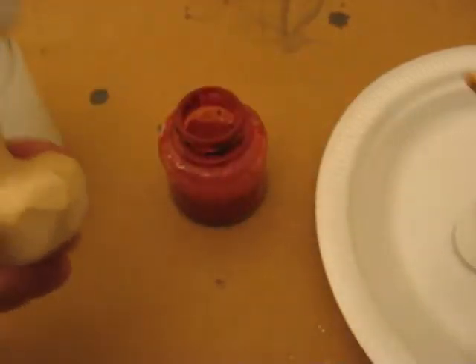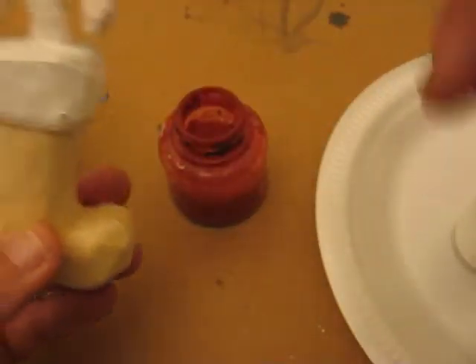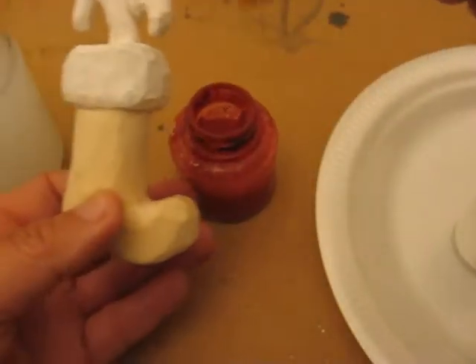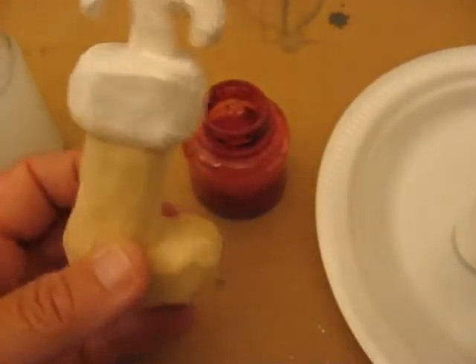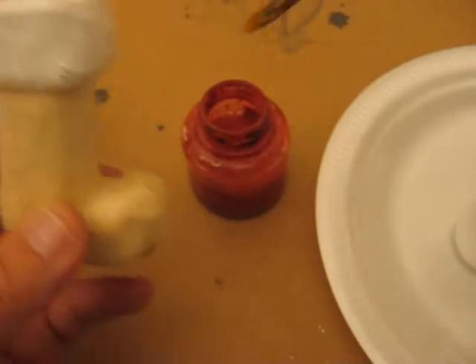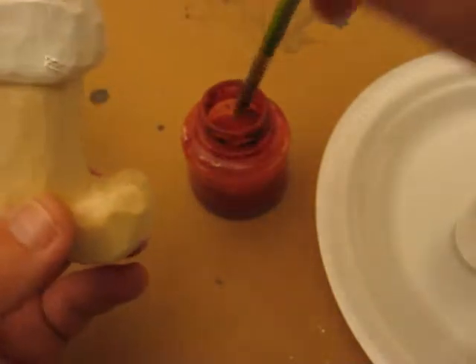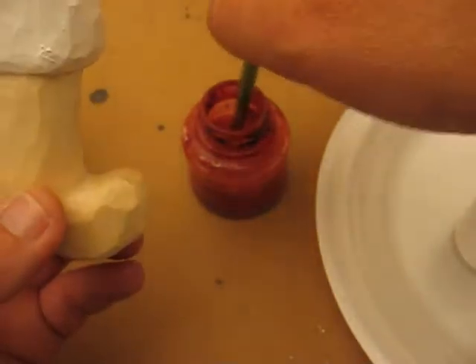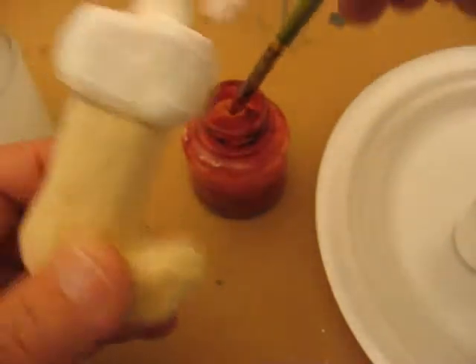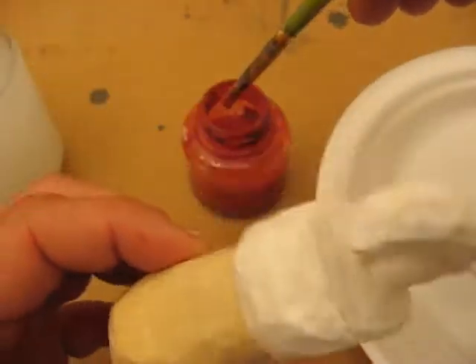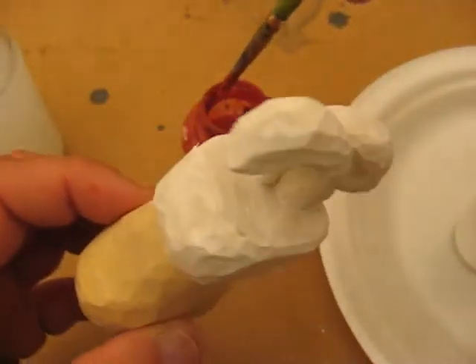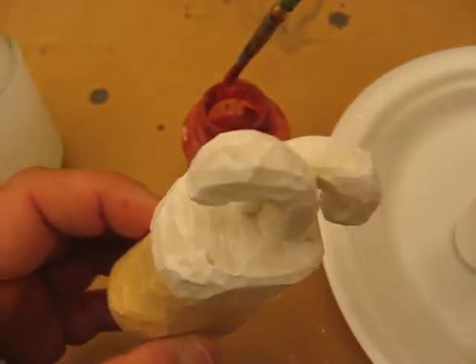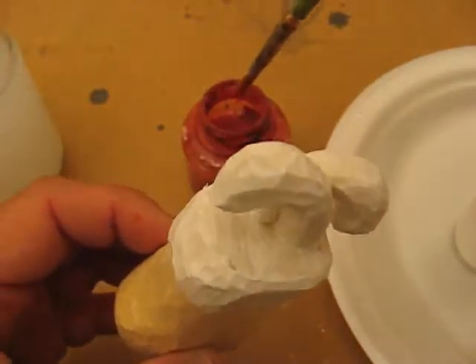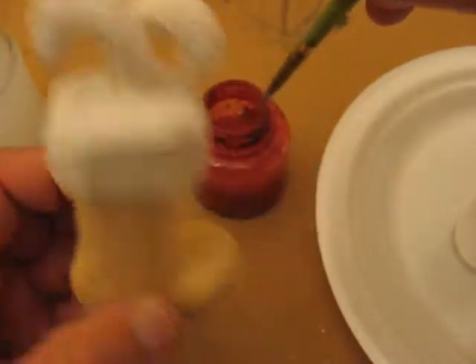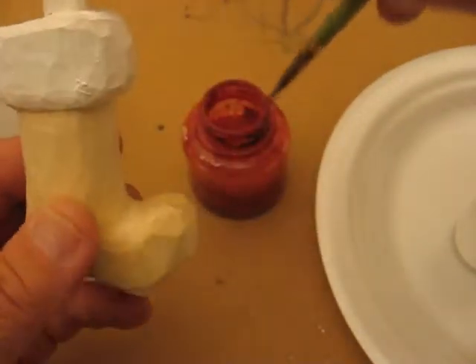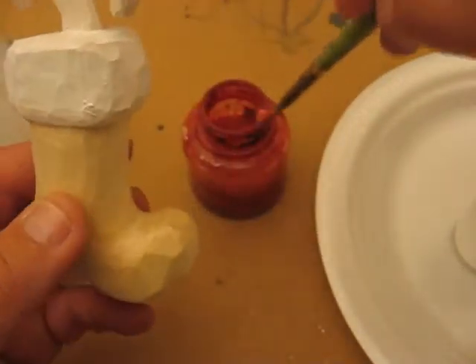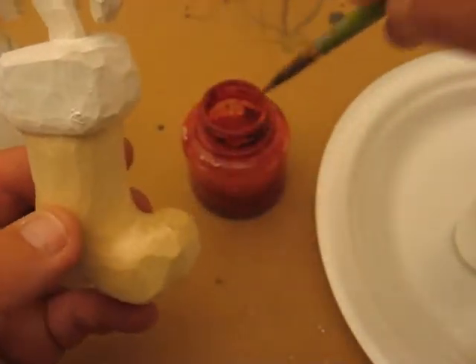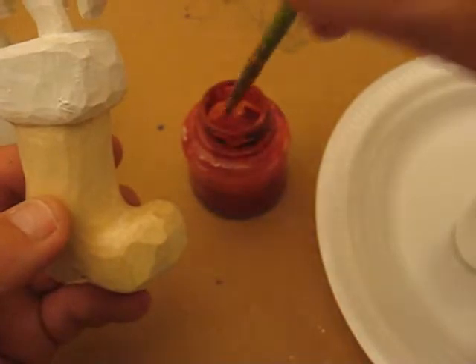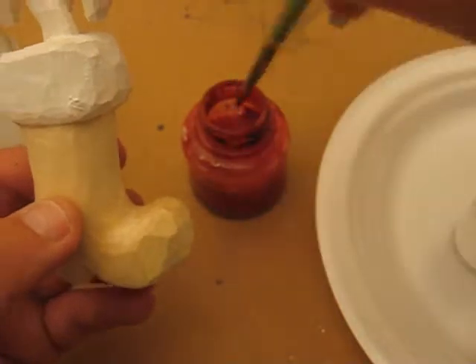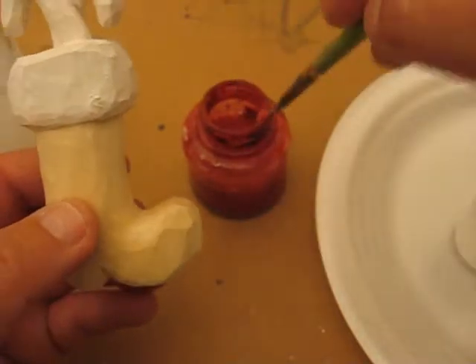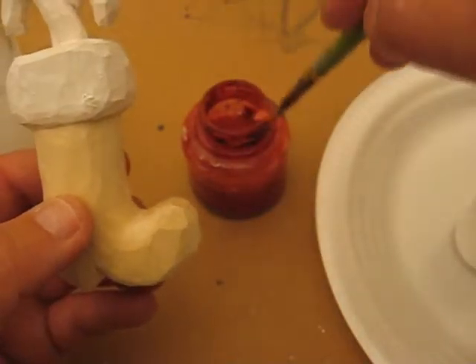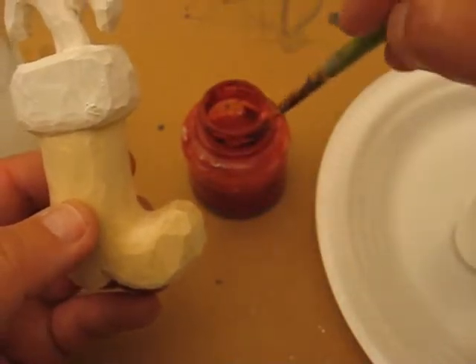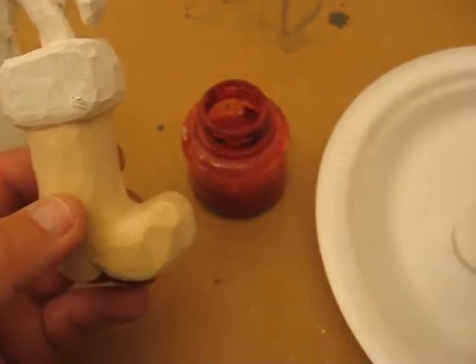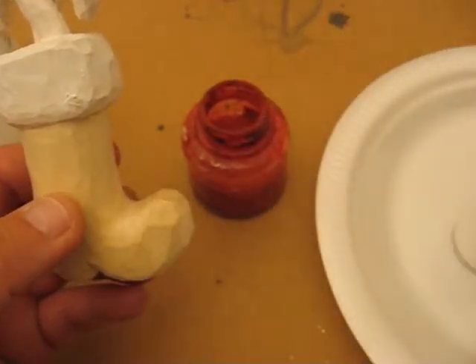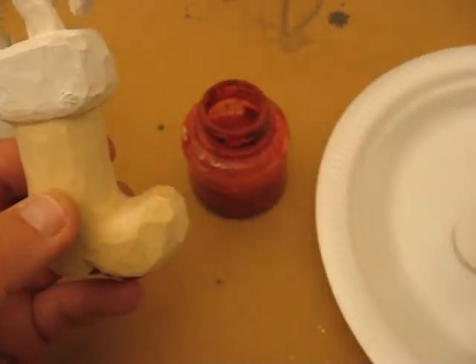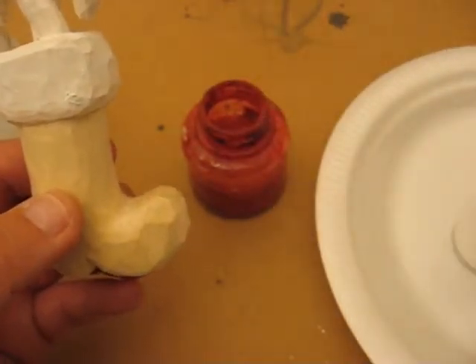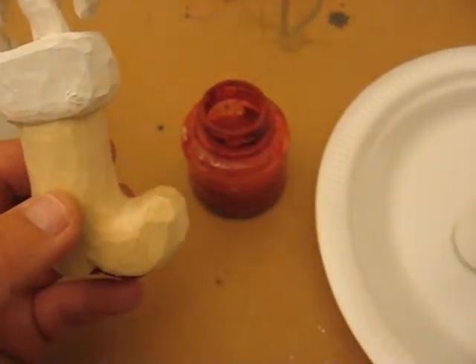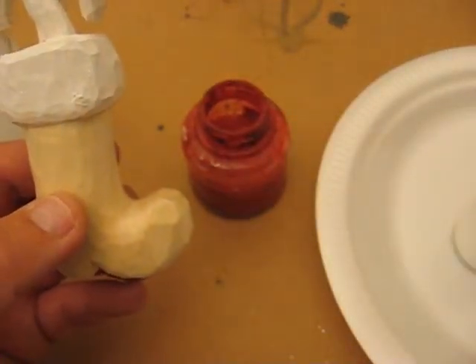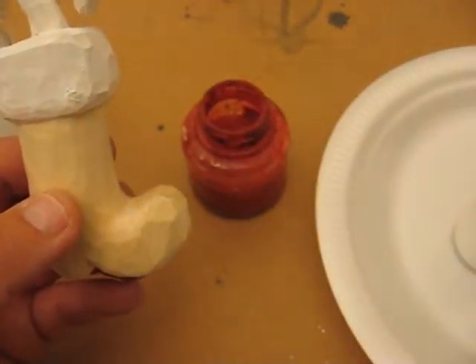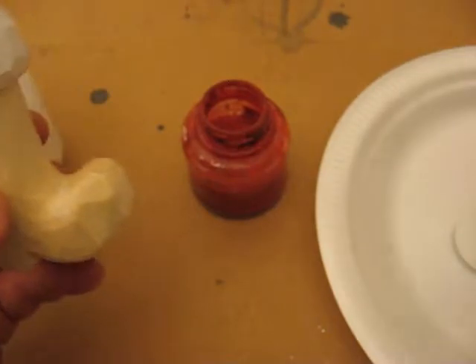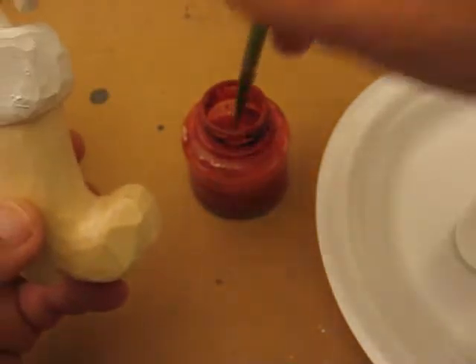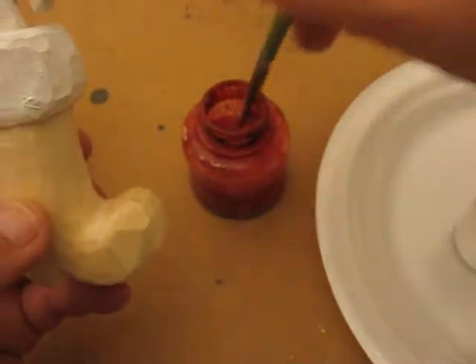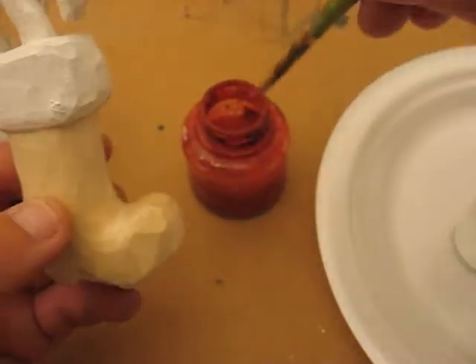And we're going to start with the red now. Do the whole candy cane, top and everything. Then clean out your brush as good as possible. I'm going to try to clean that out a little better. Alright, now I'm going to try this again.